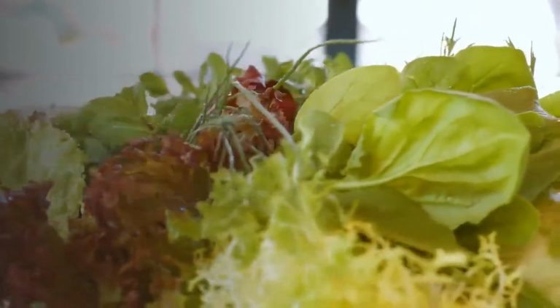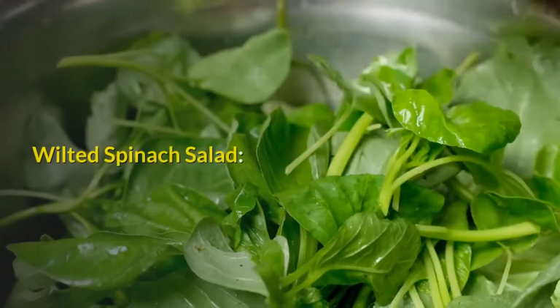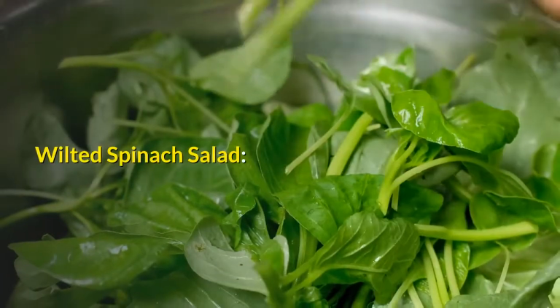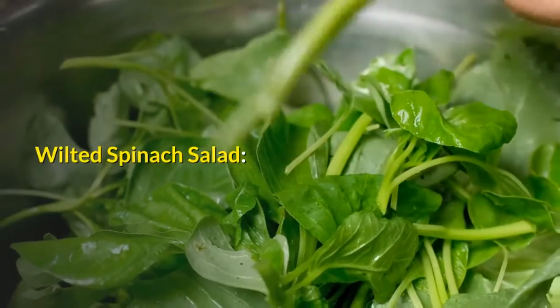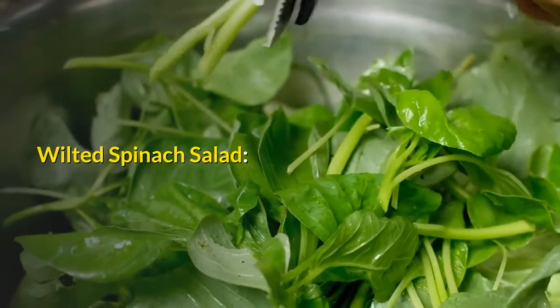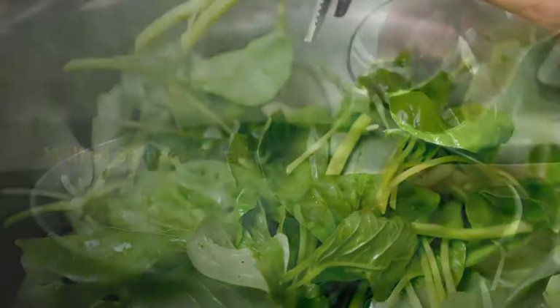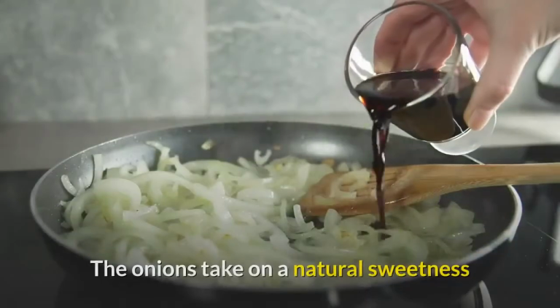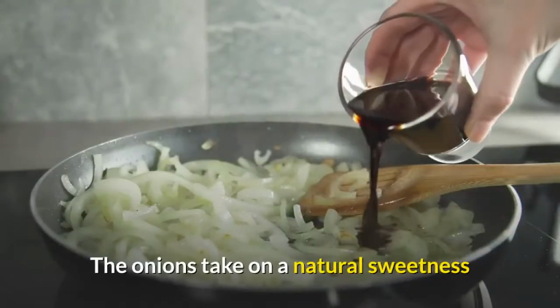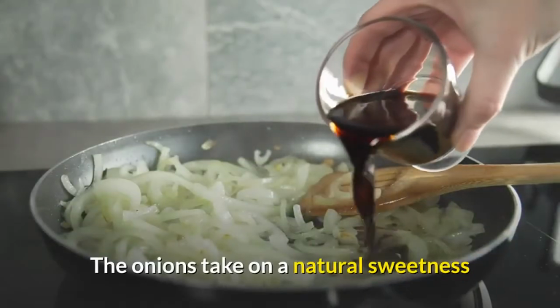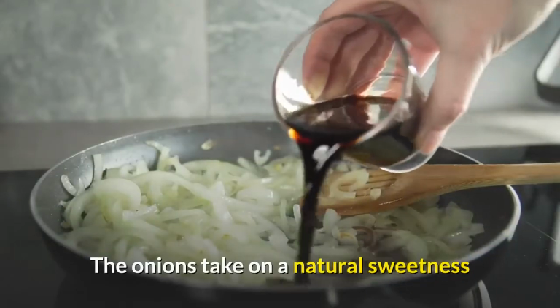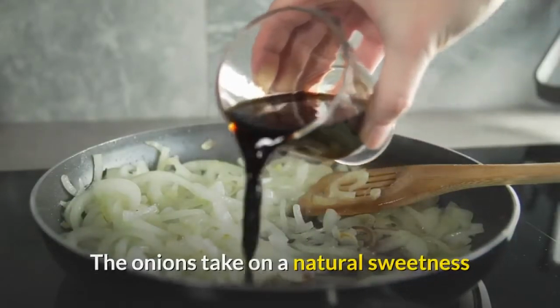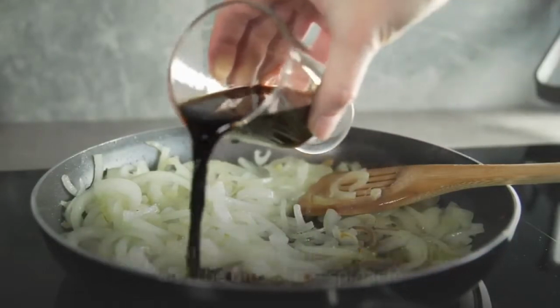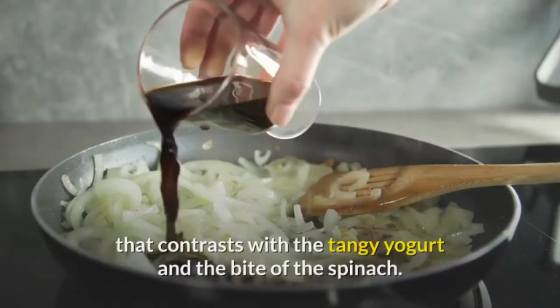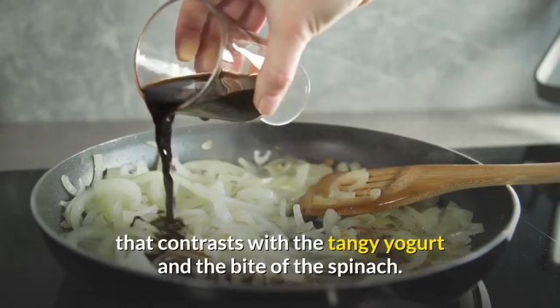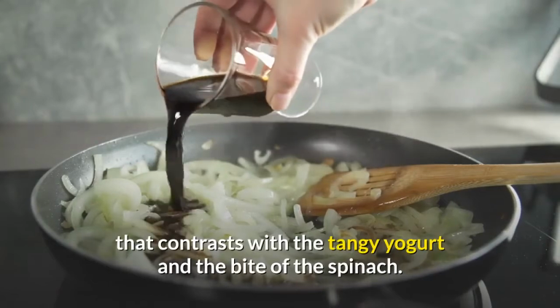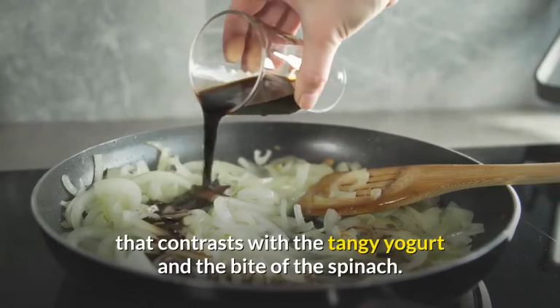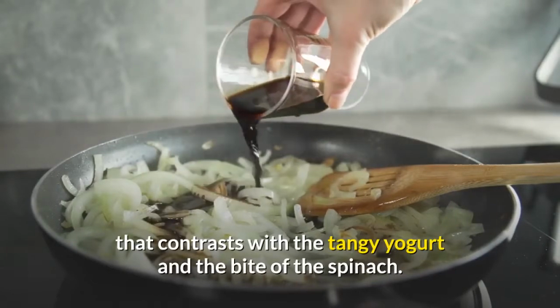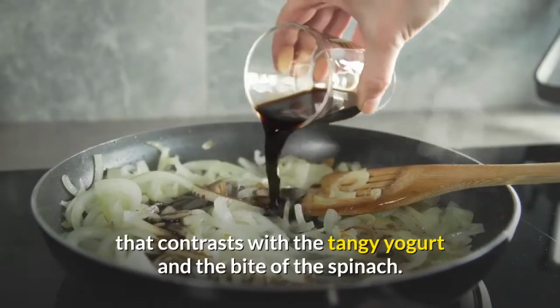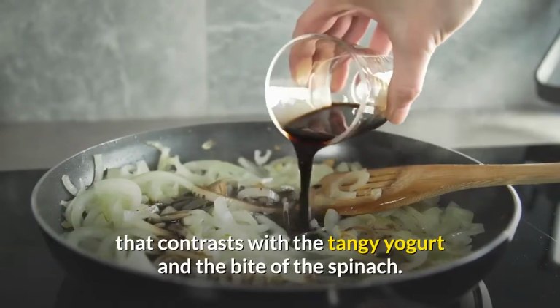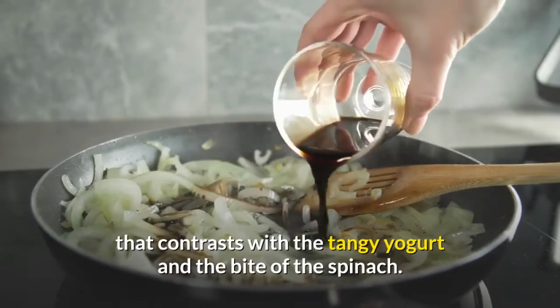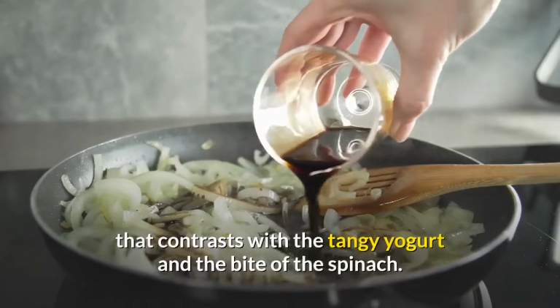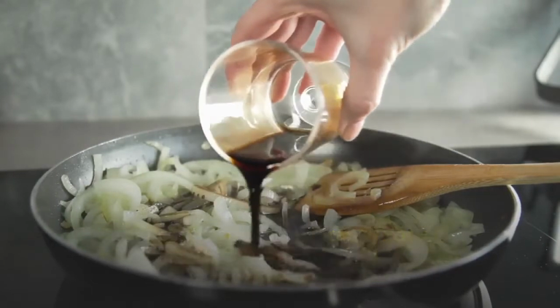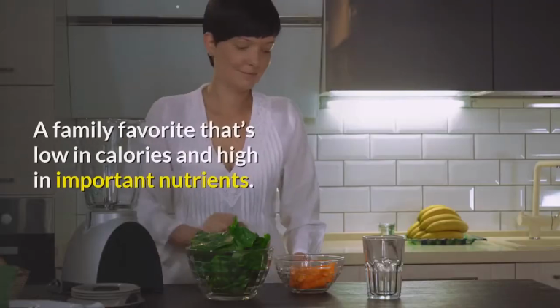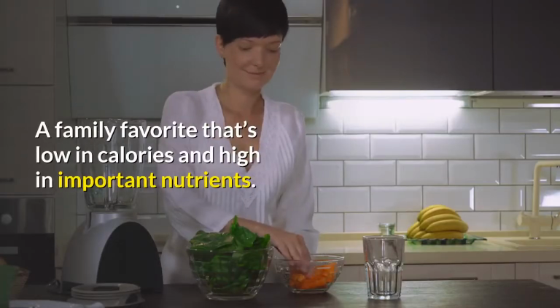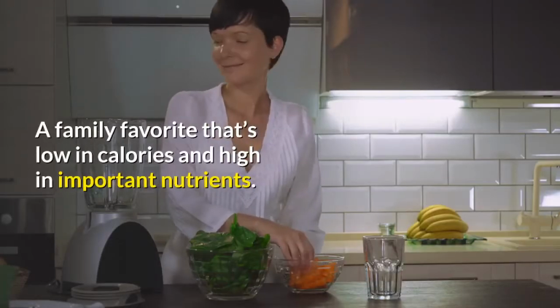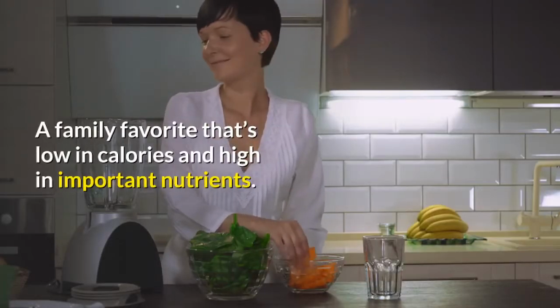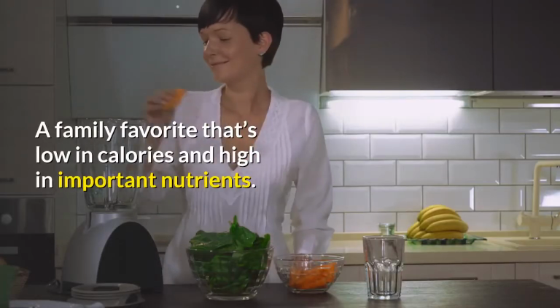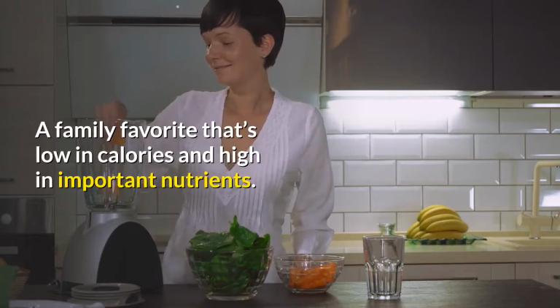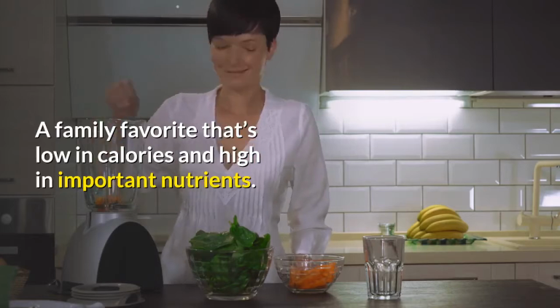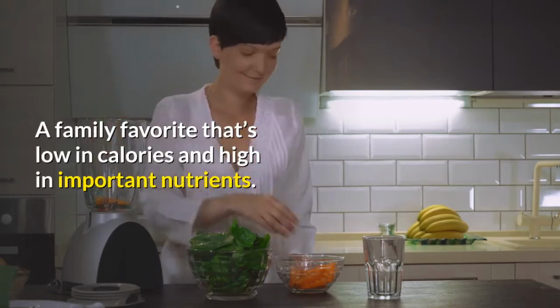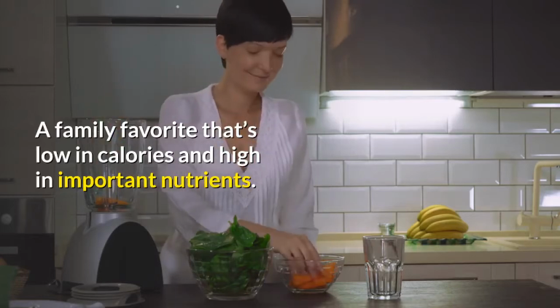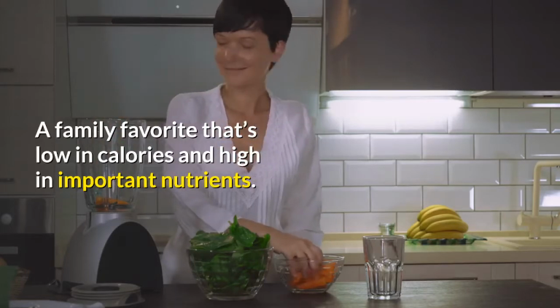Wilted Spinach Salad. The onions take on a natural sweetness that contrasts with the tangy yogurt and the bite of the spinach. A family favorite that's low in calories and high in important nutrients.